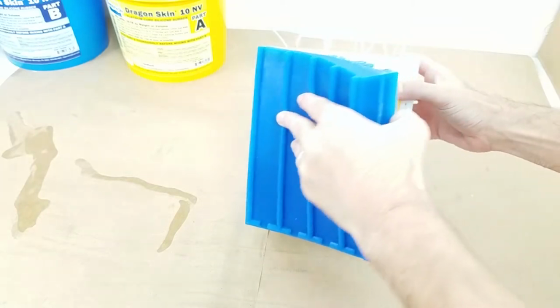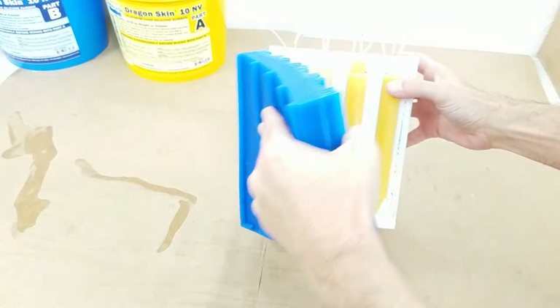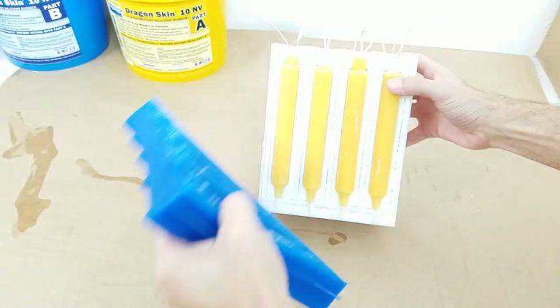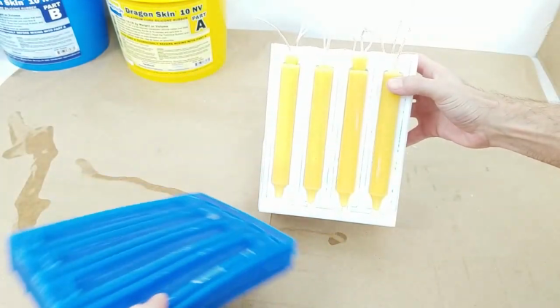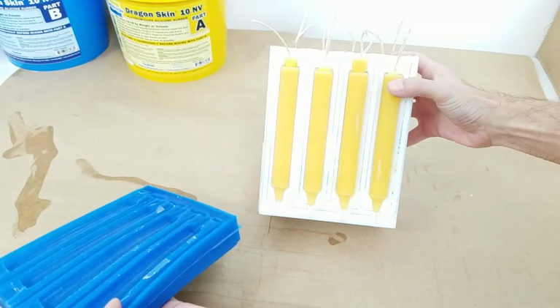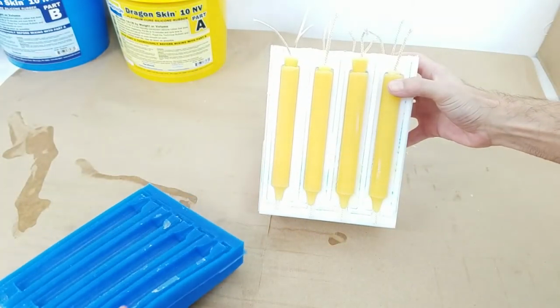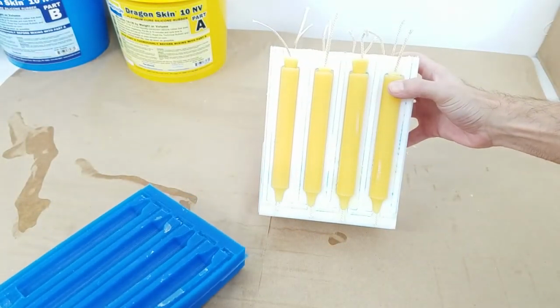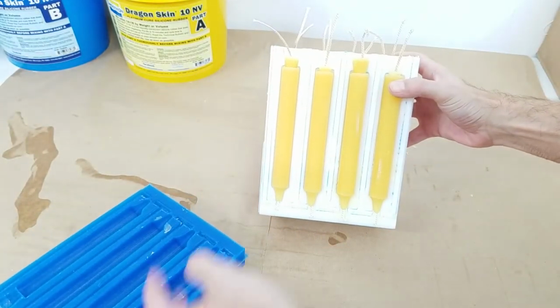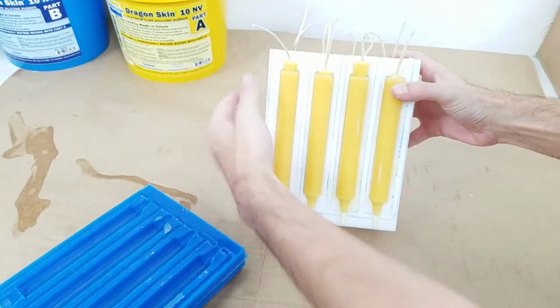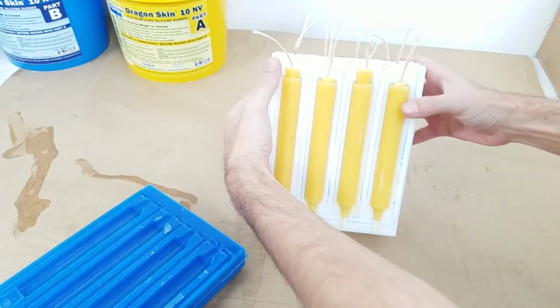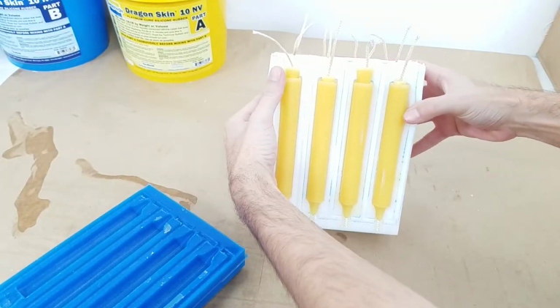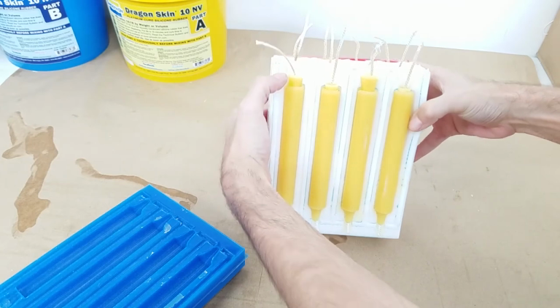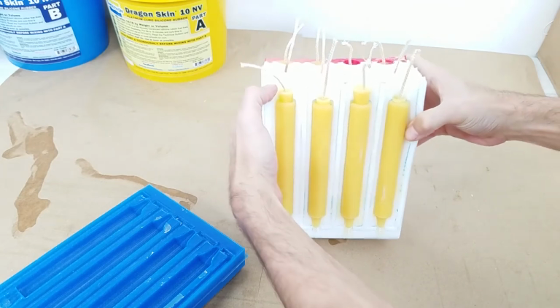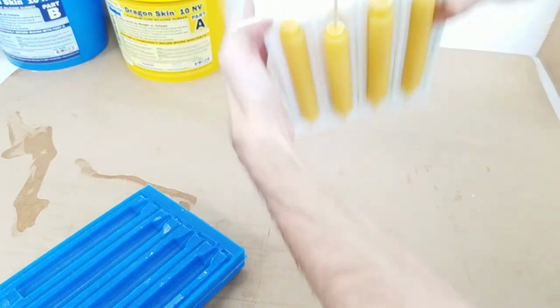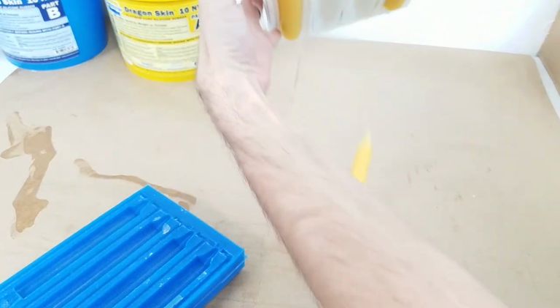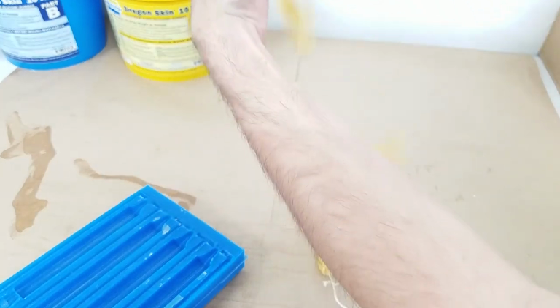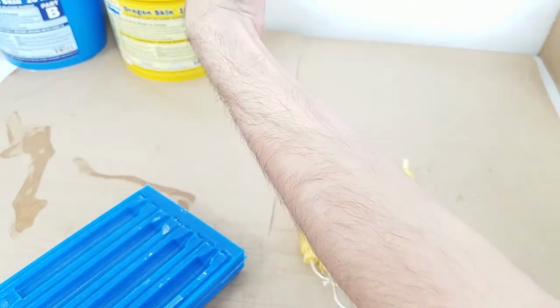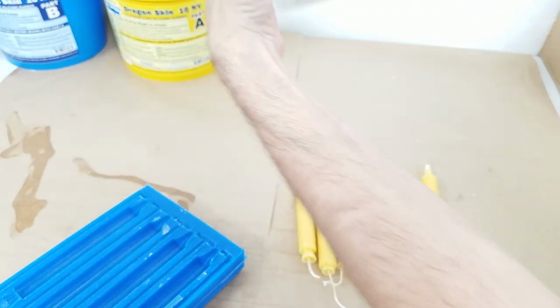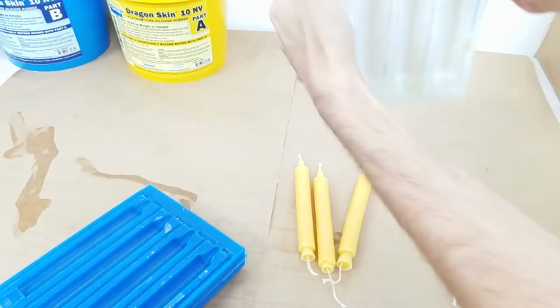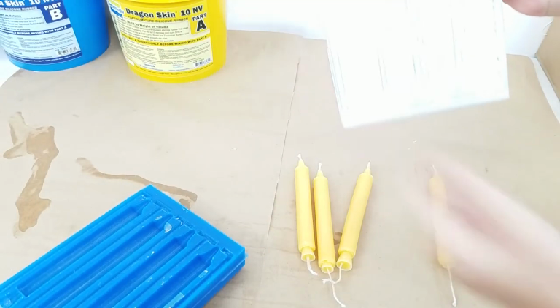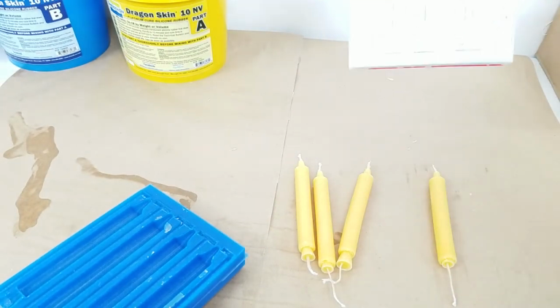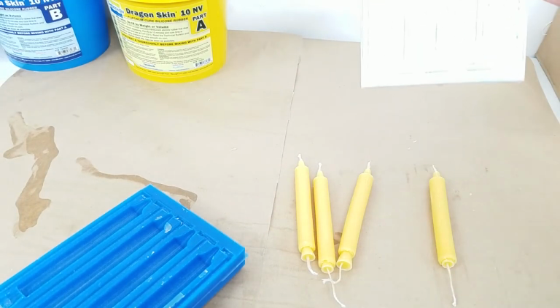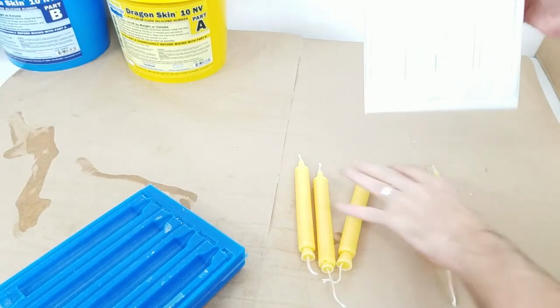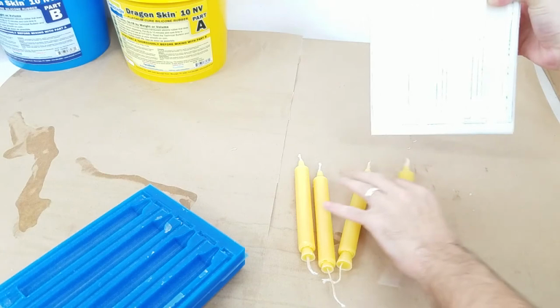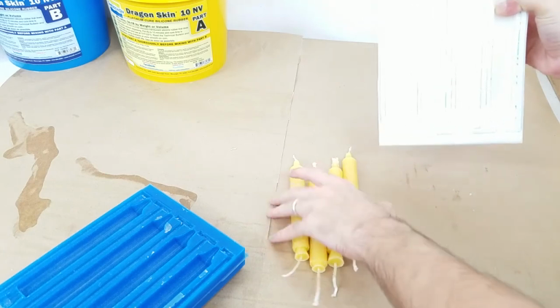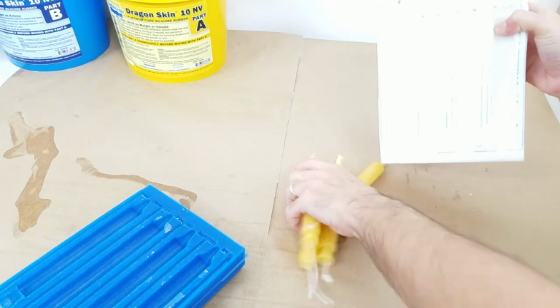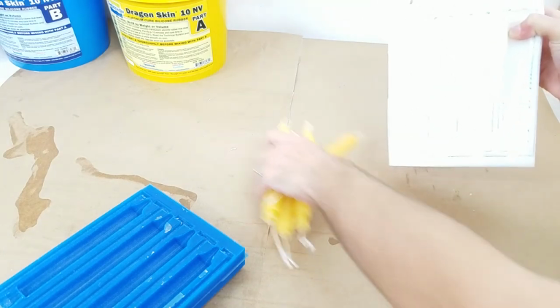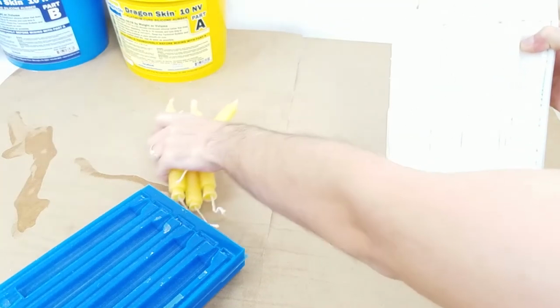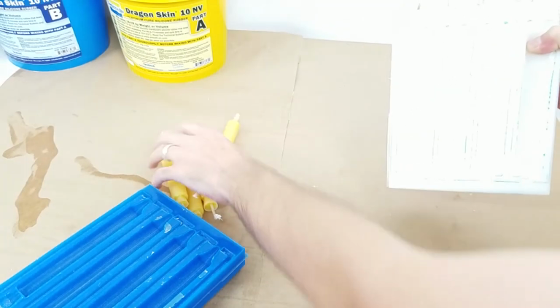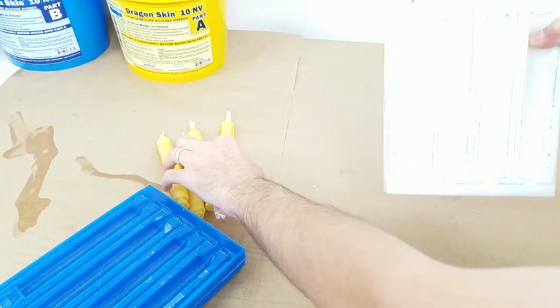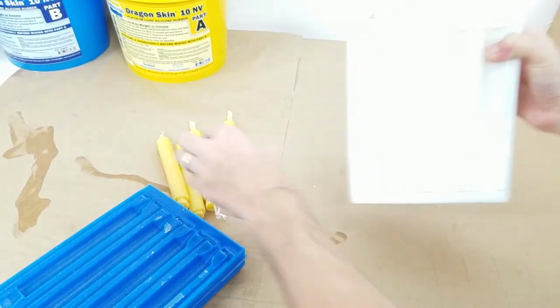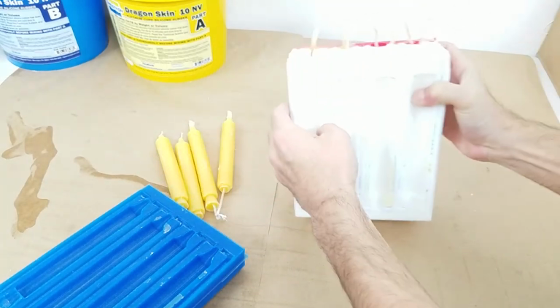To demonstrate how easily MightyMolds unmold, I am going to see if I can get the candles to just fall out of the mold. And there you go. It doesn't get any easier than that. I will go ahead and get the rest of these candles unmolded.